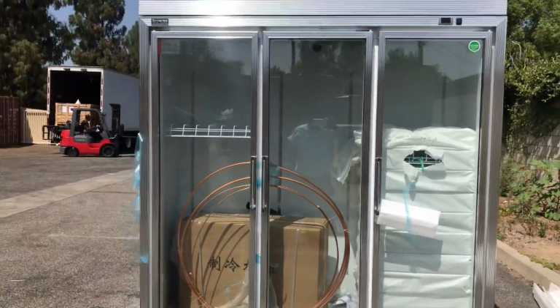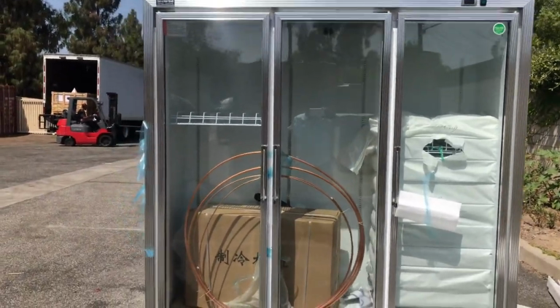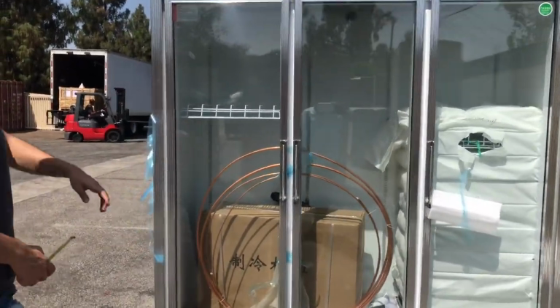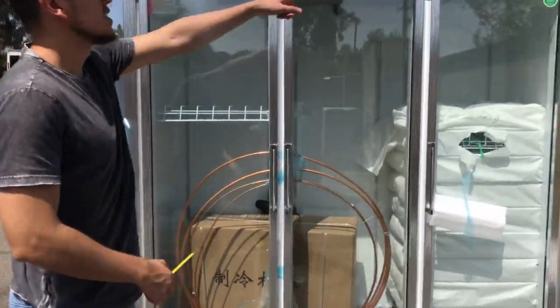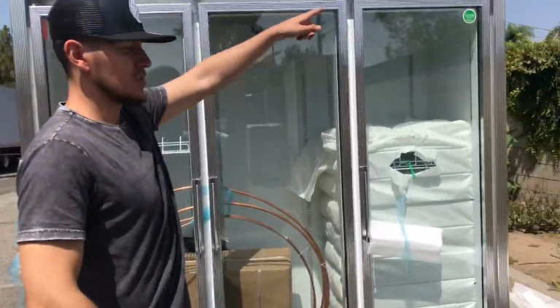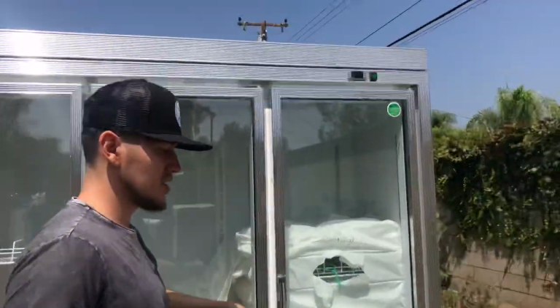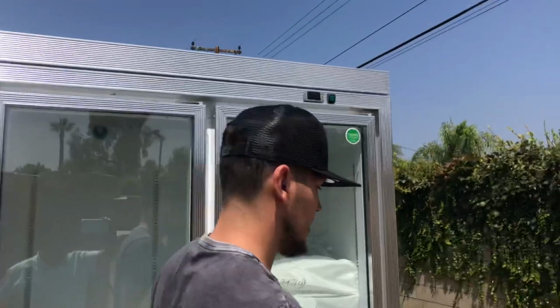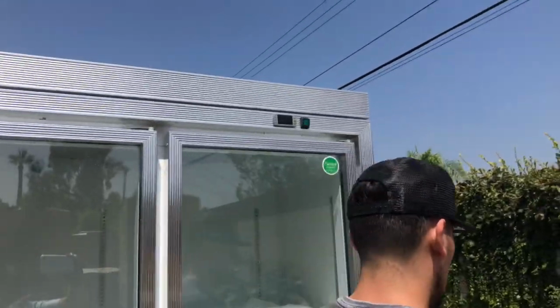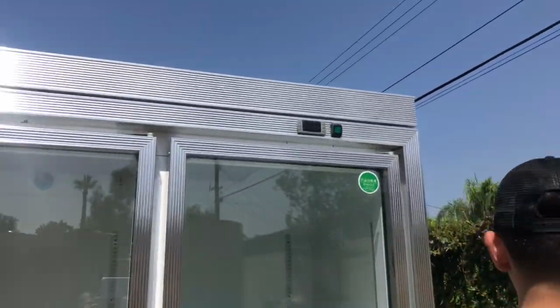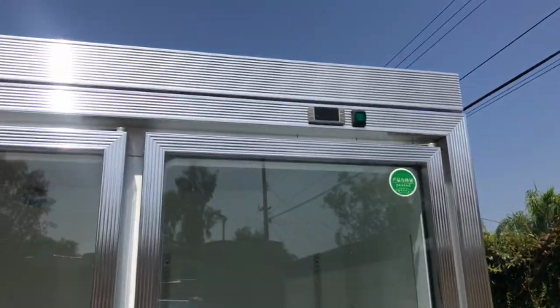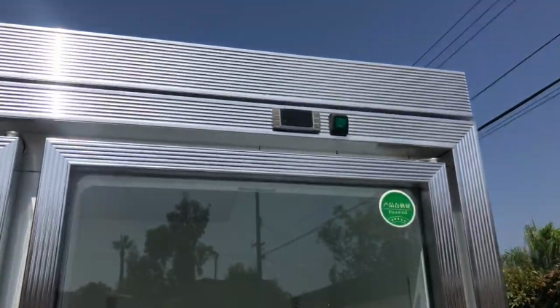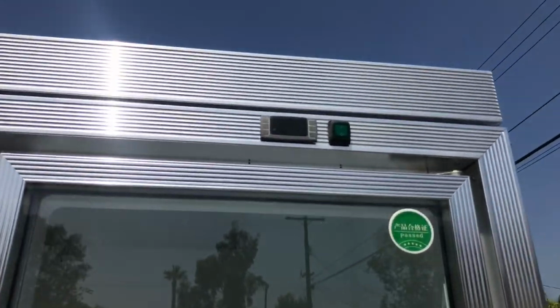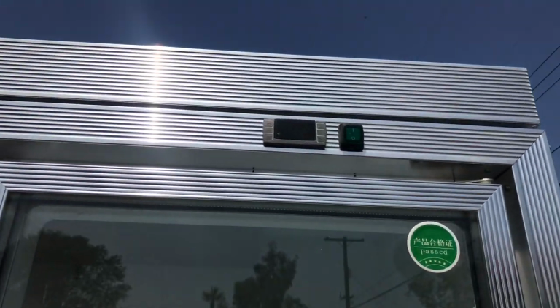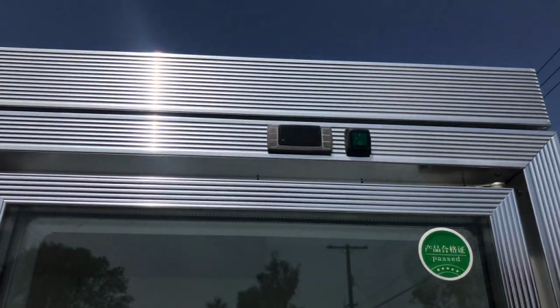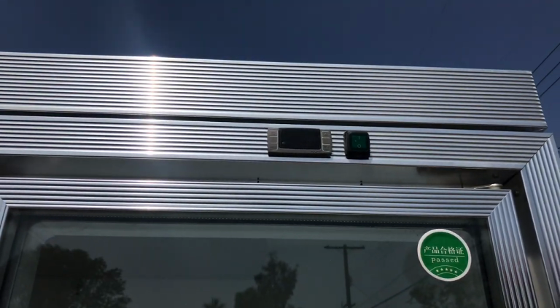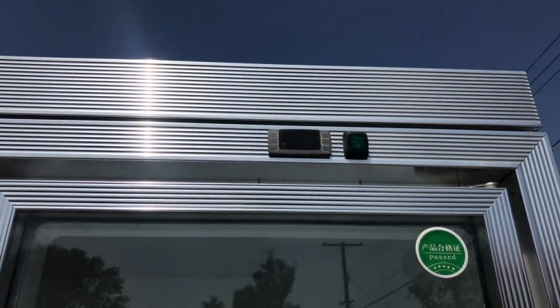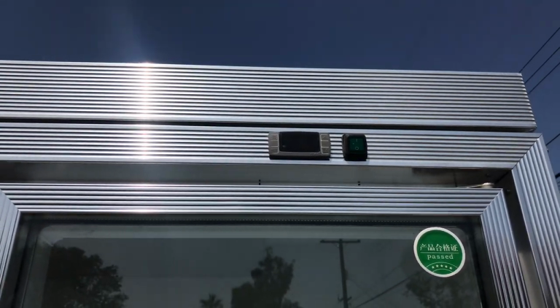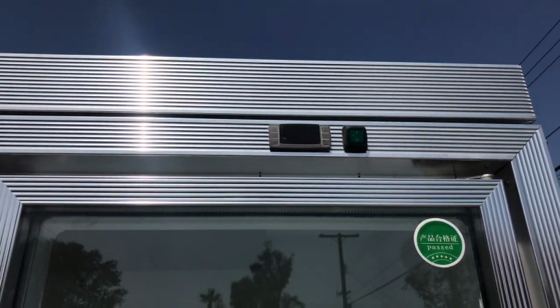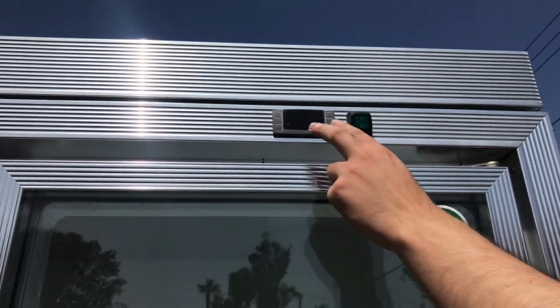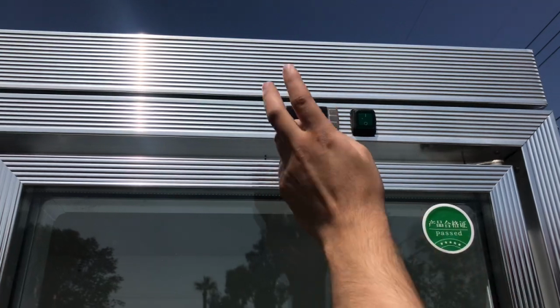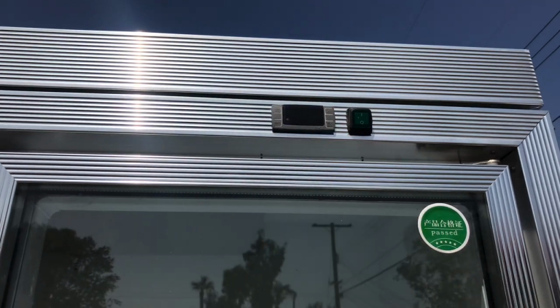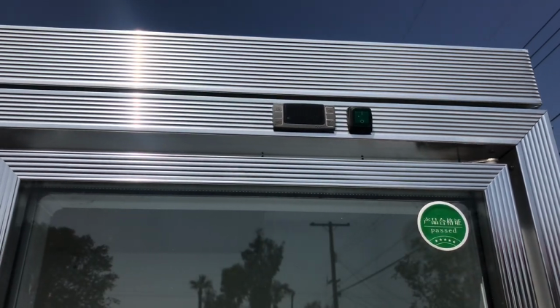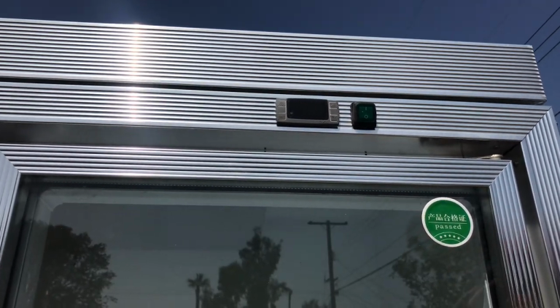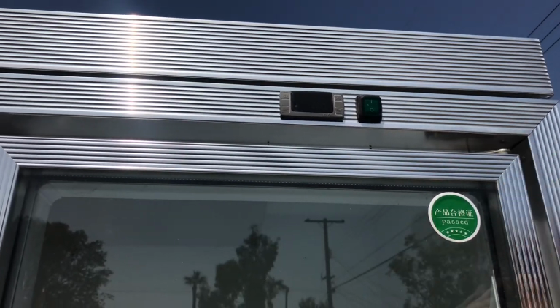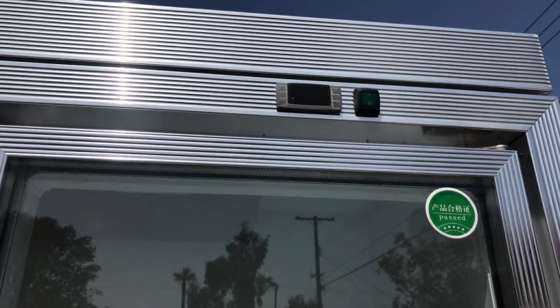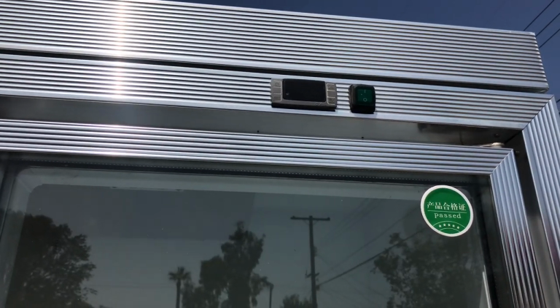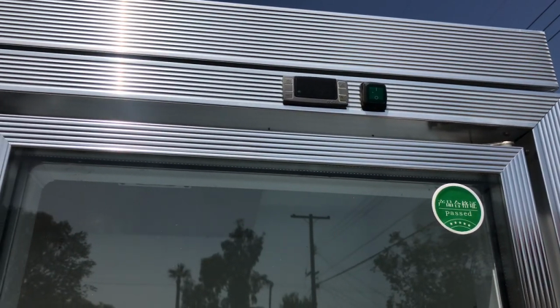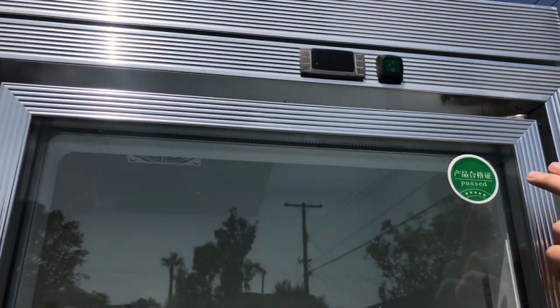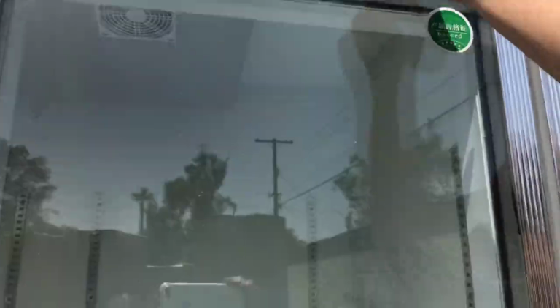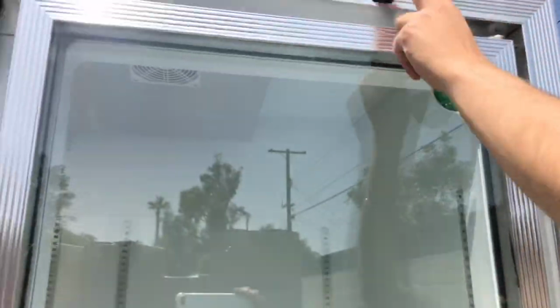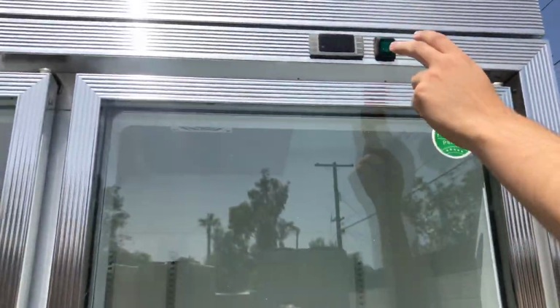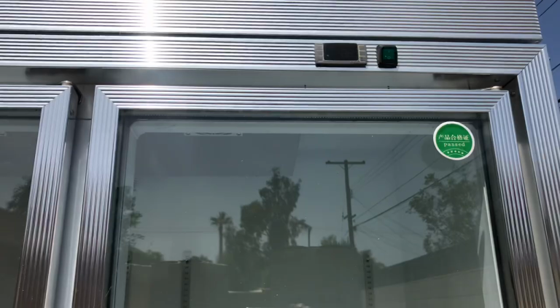Also in the front, we have a control system on the top right corner — your Dixle control system. Right here you can set your temperature. It also displays the temperature the unit is running on, and it has a knob switch as well.